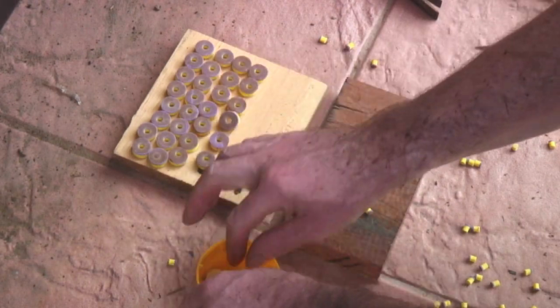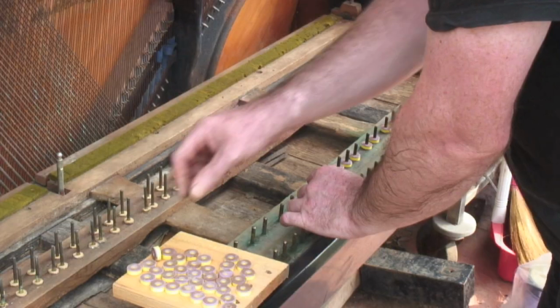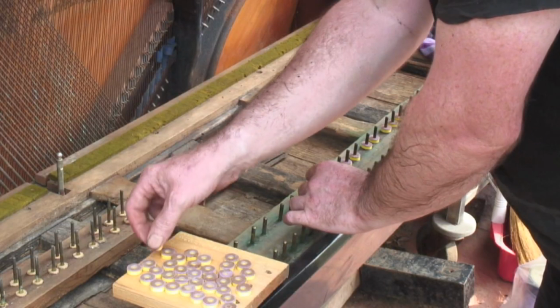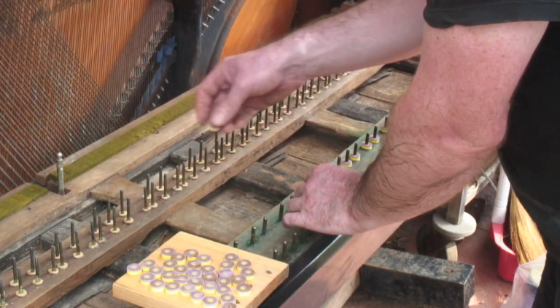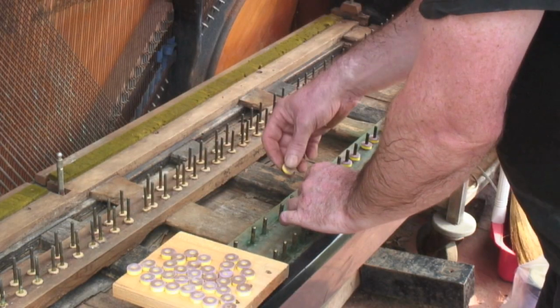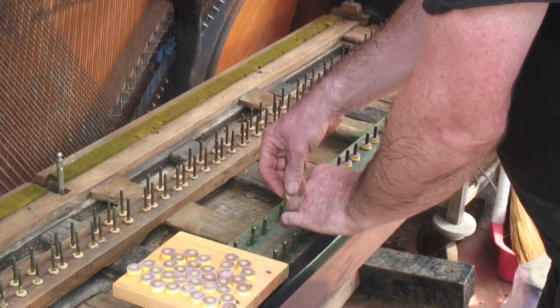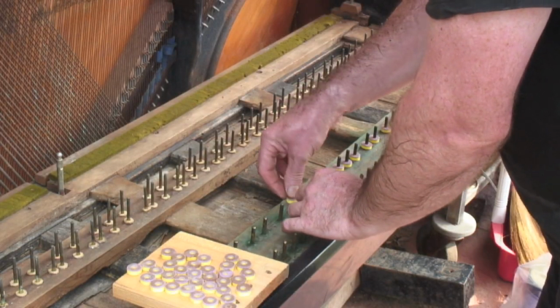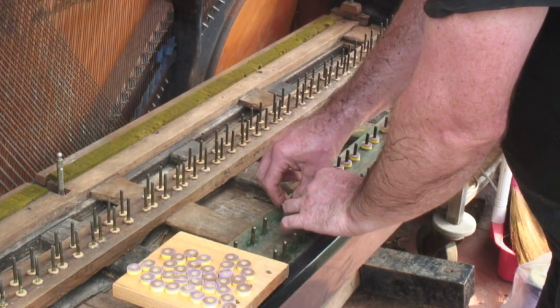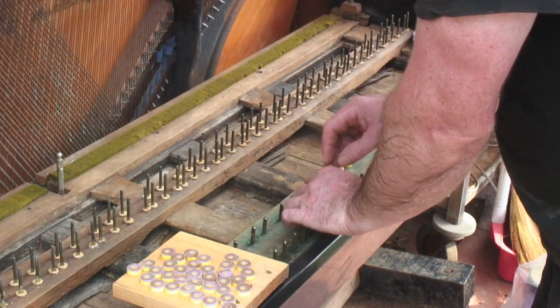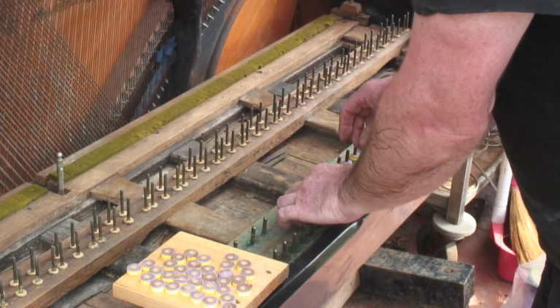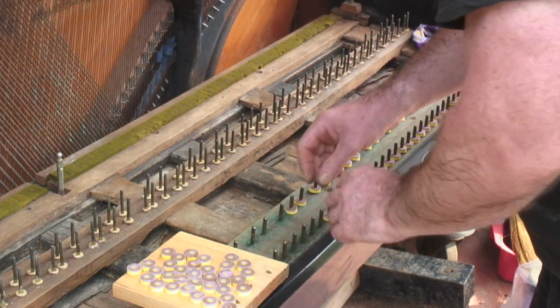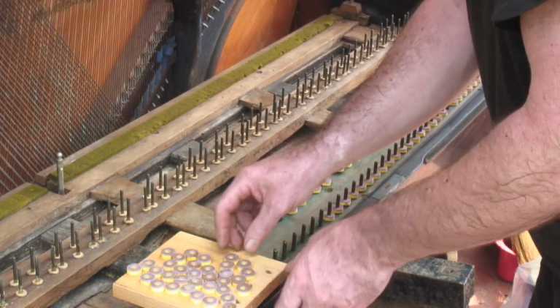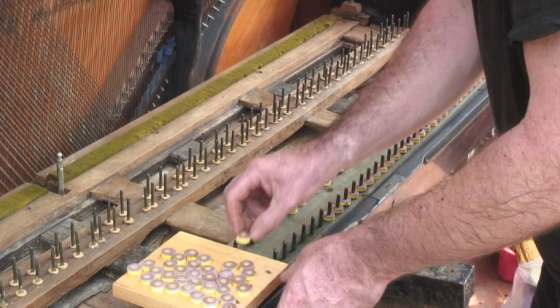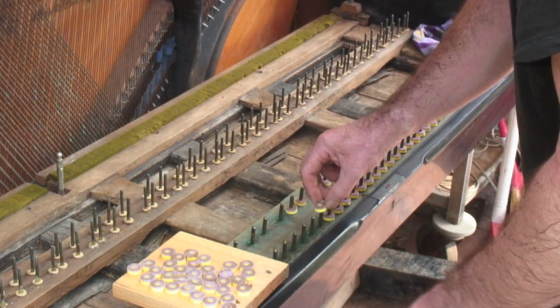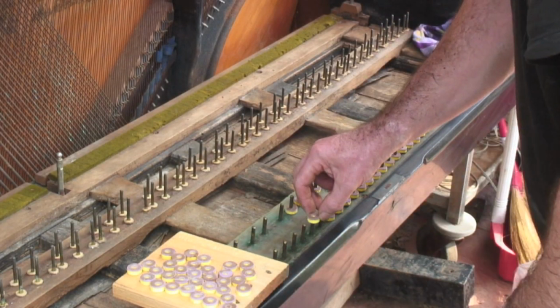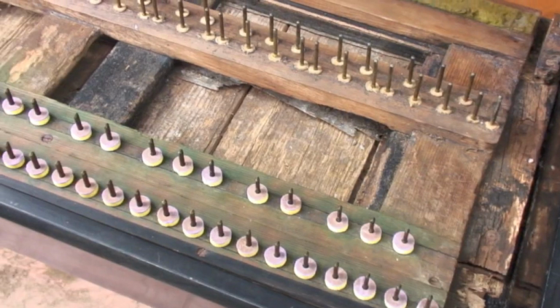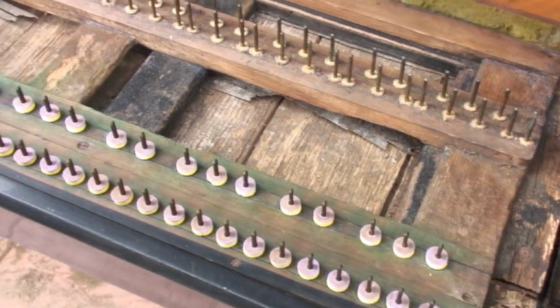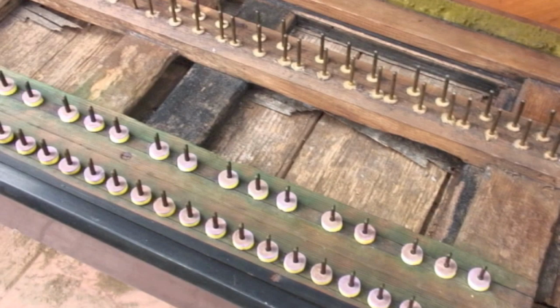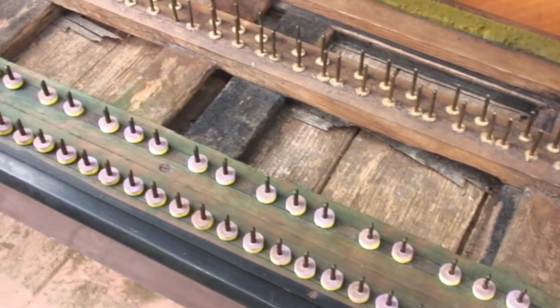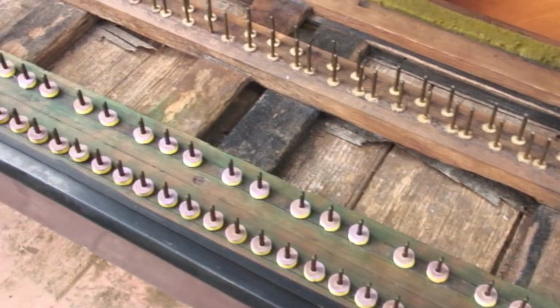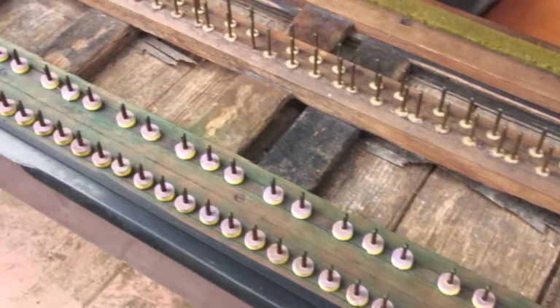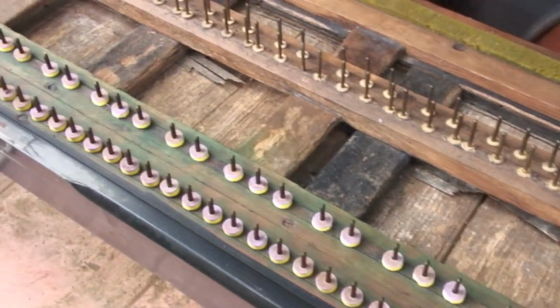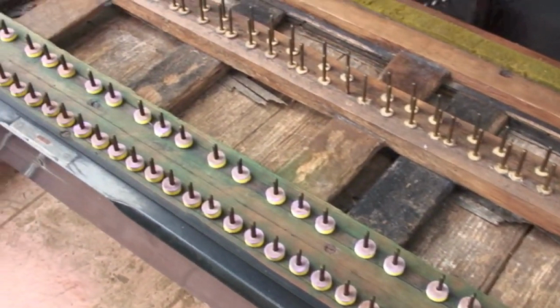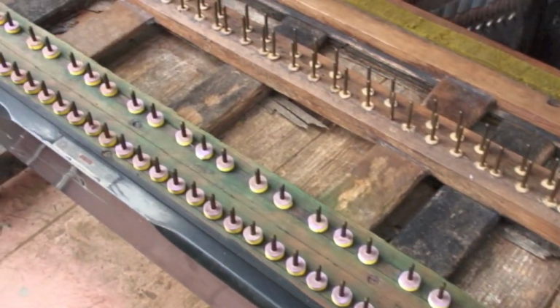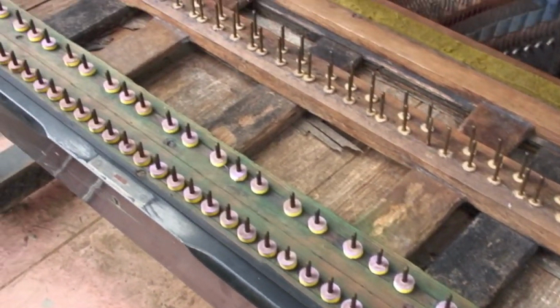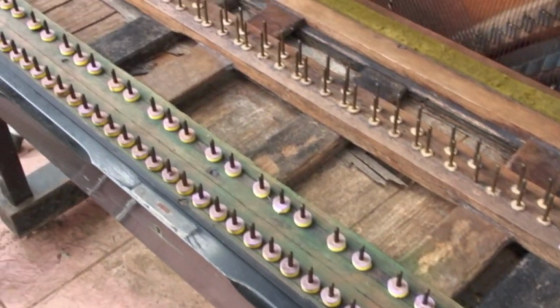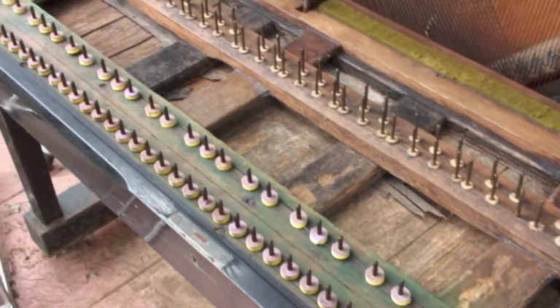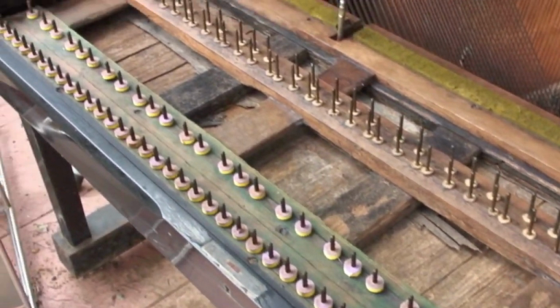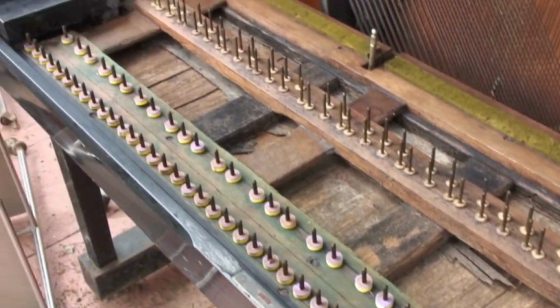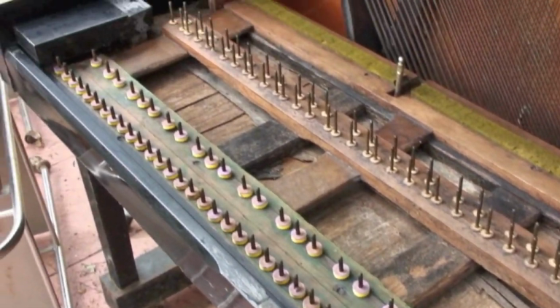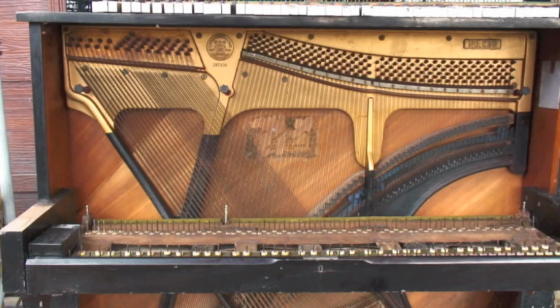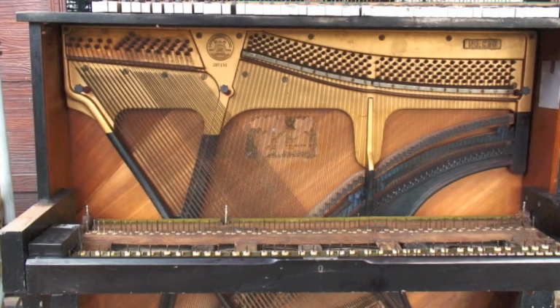The owner asked several technicians to look at the piano, but they all declared it was beyond repair, and so it stood outside on the veranda ever since, waiting for disposal.